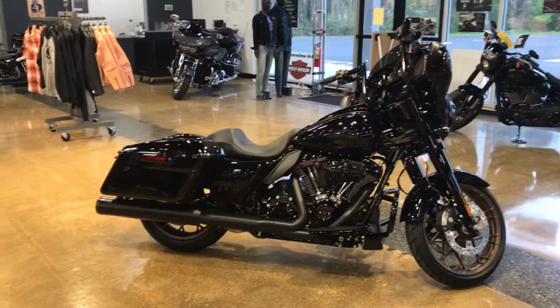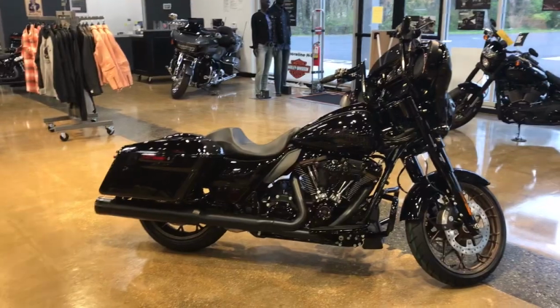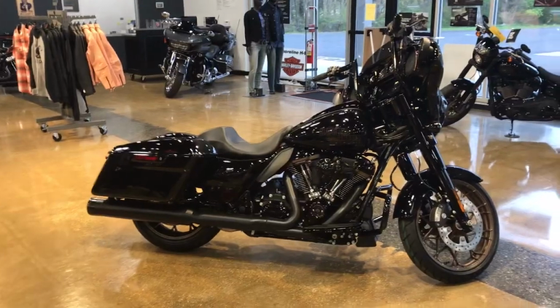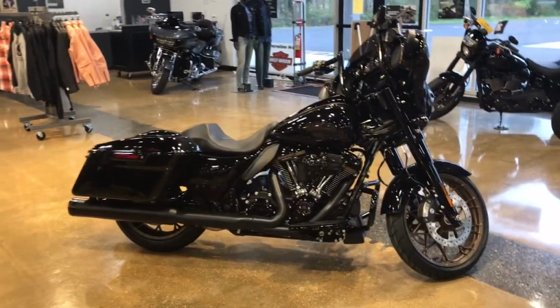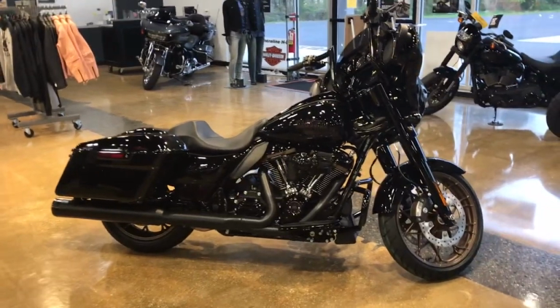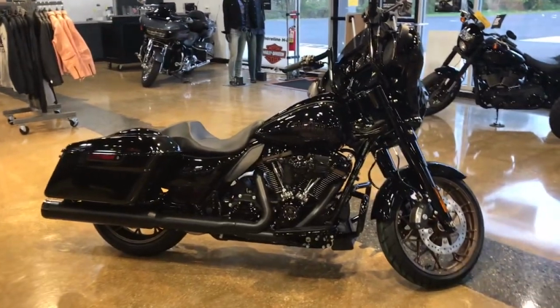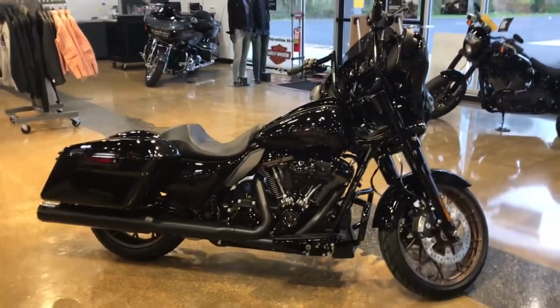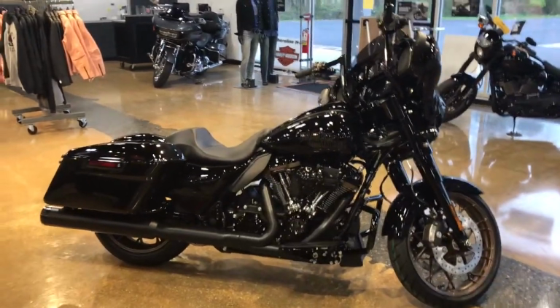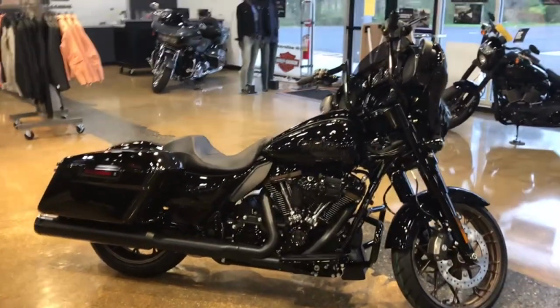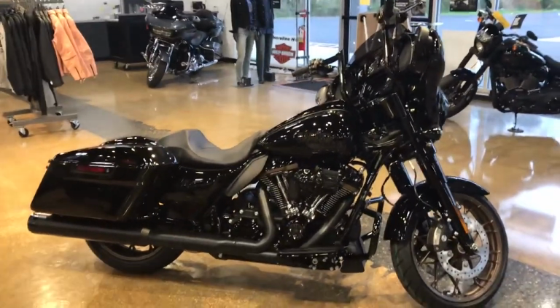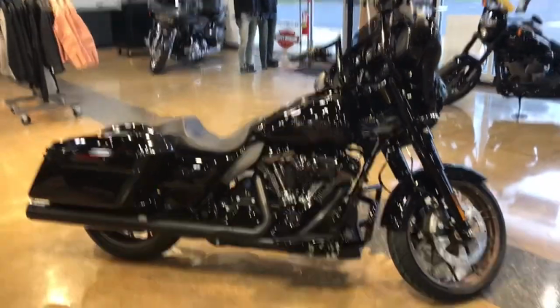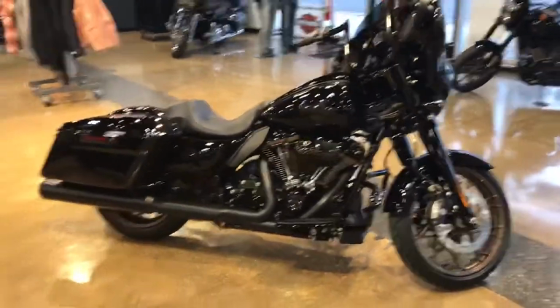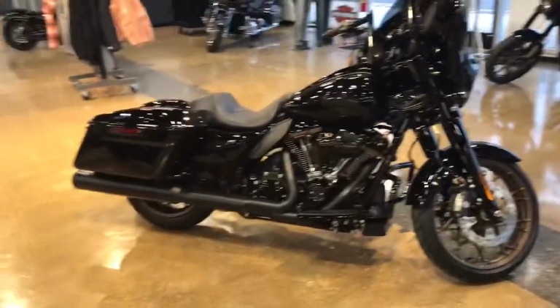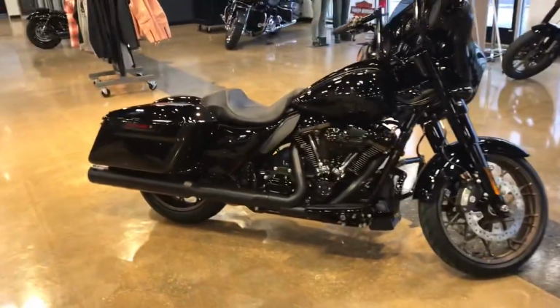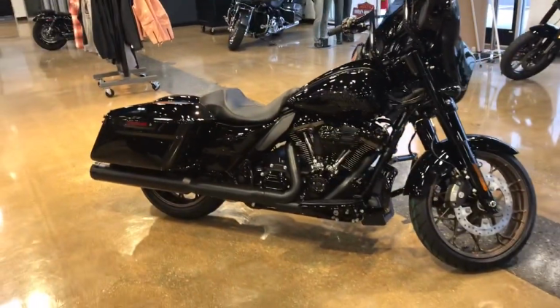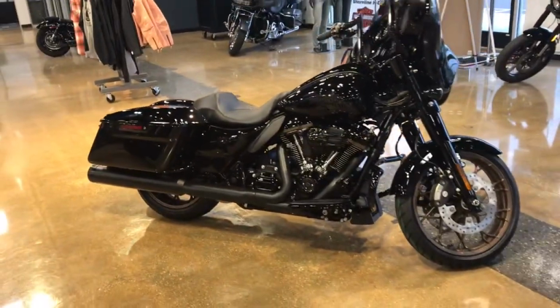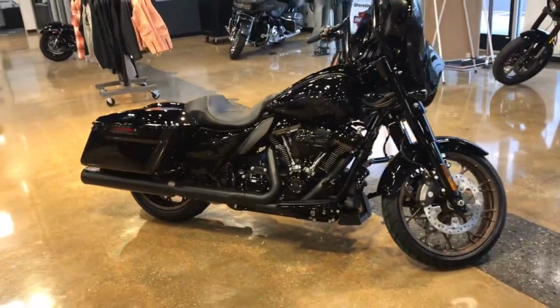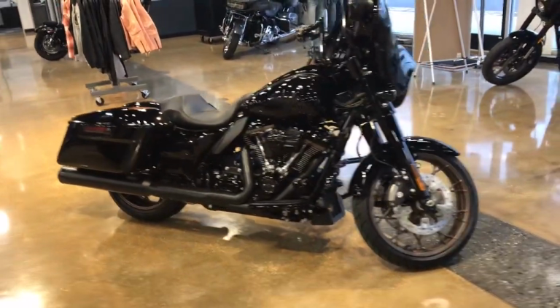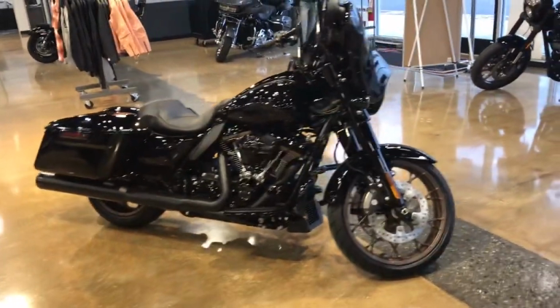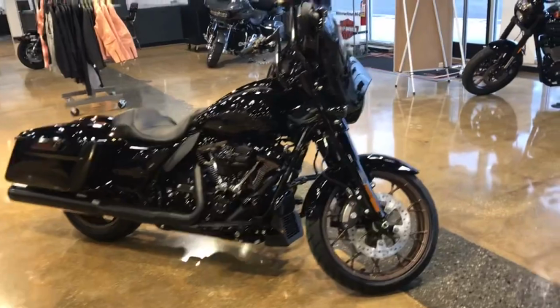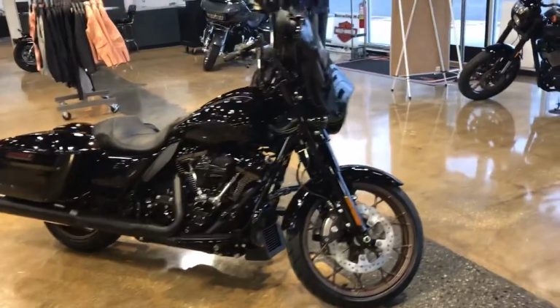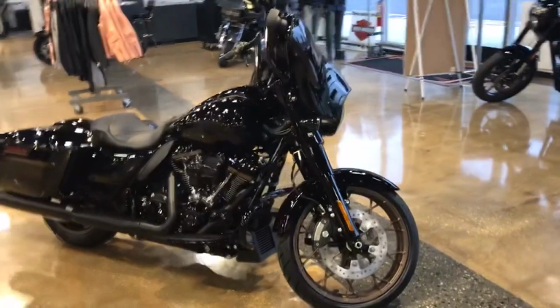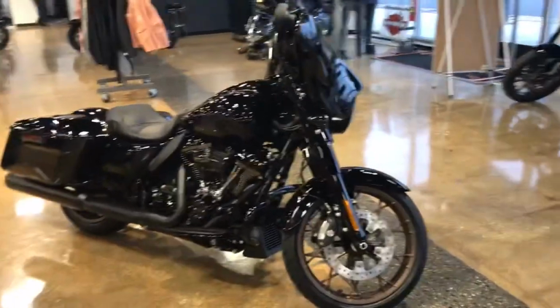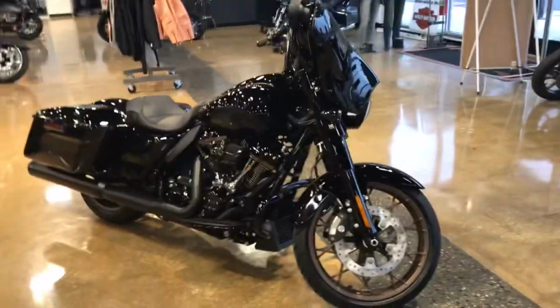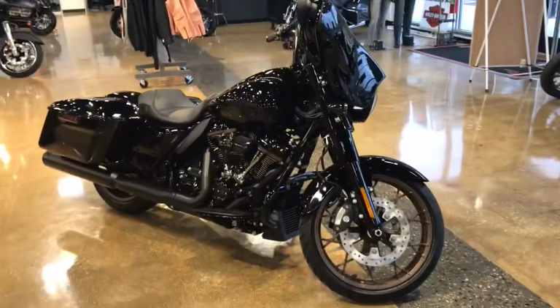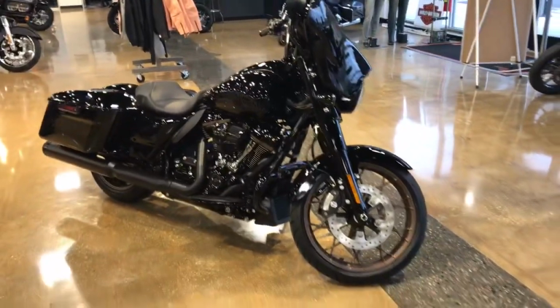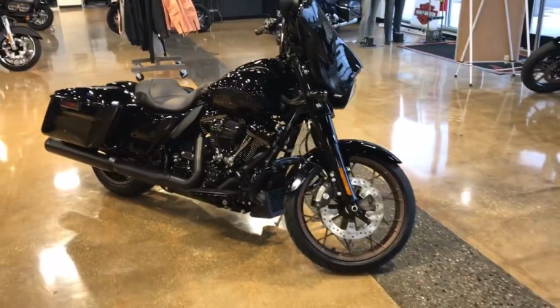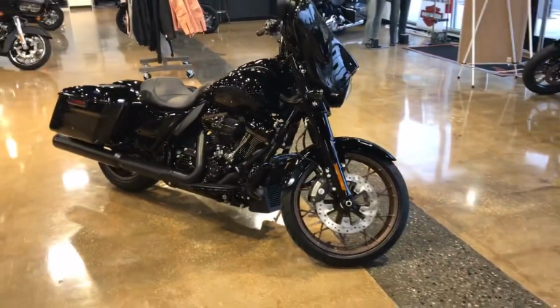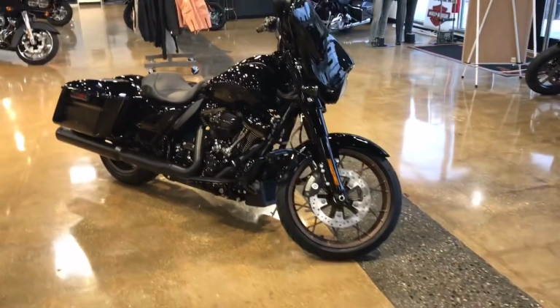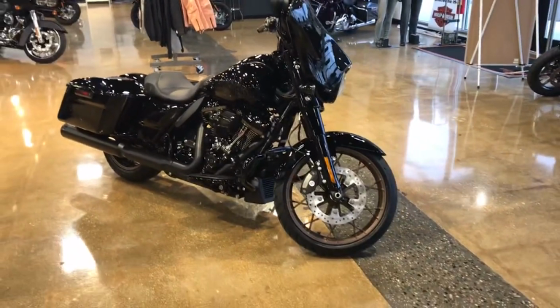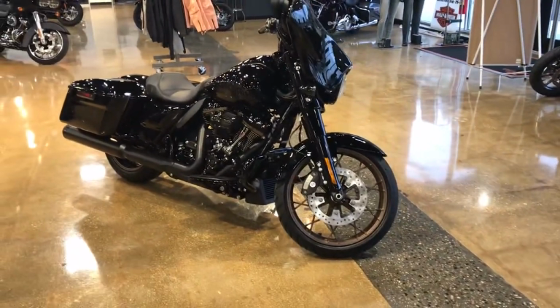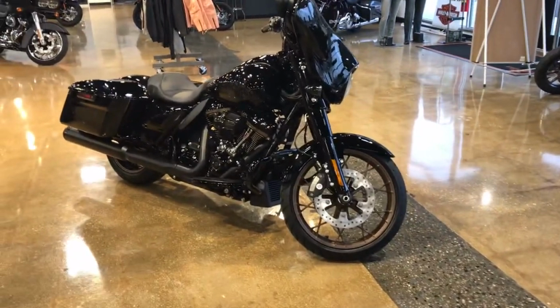Hi everybody, it's Howie from Shoreline Harley-Davidson in beautiful West Long Branch, New Jersey. Look what we just got in on Friday — we got a Street Glide ST.